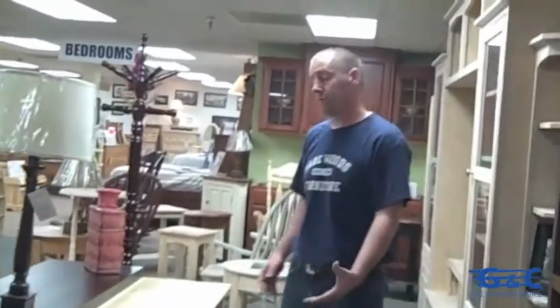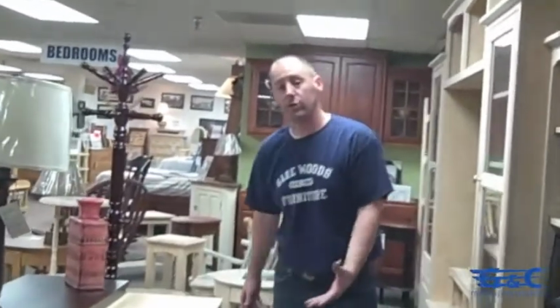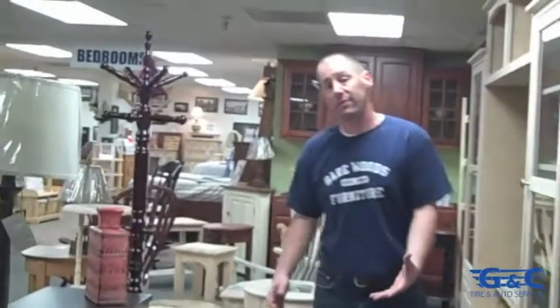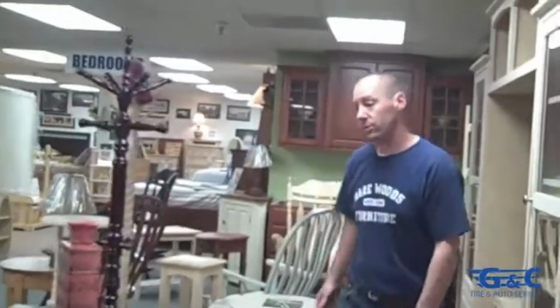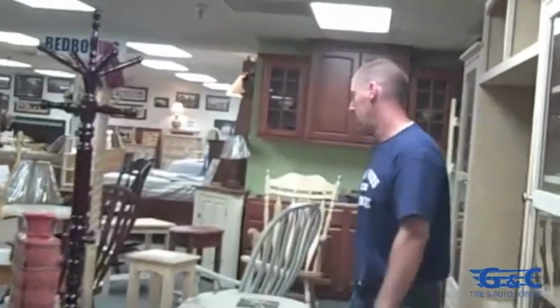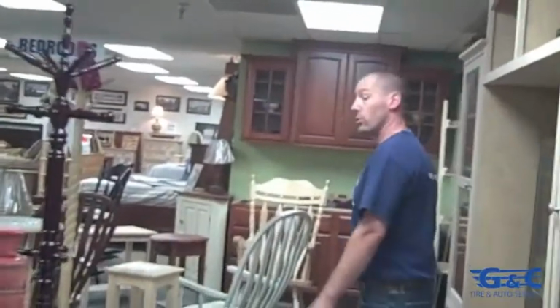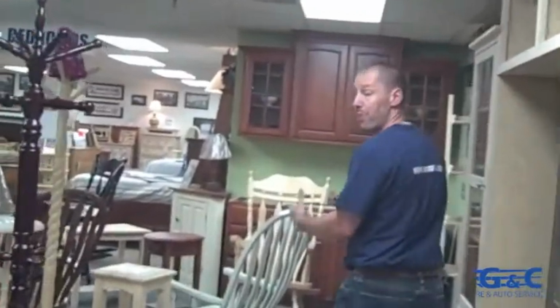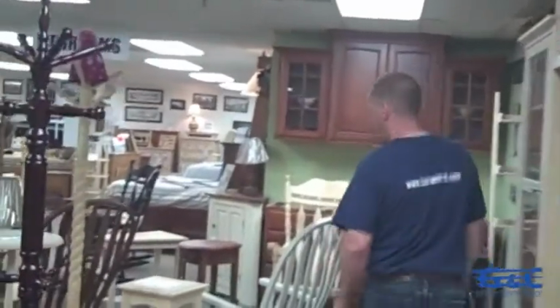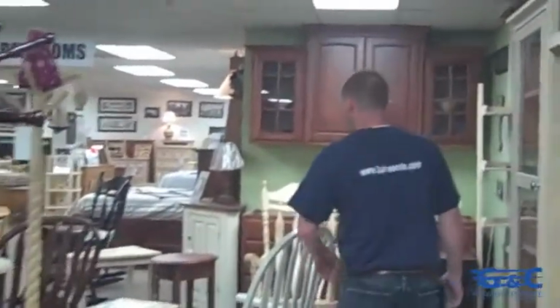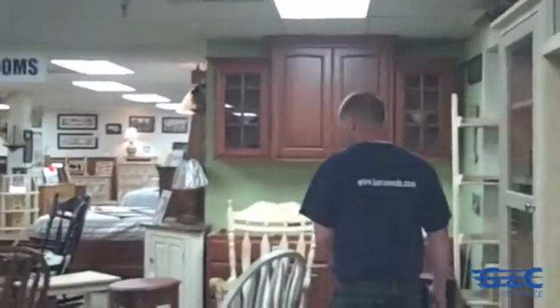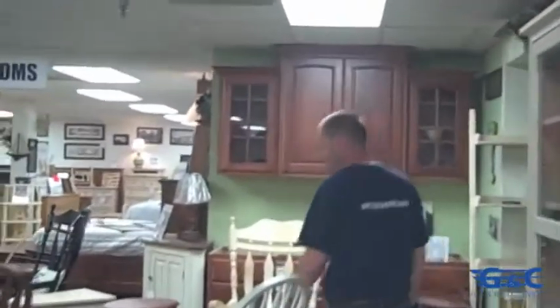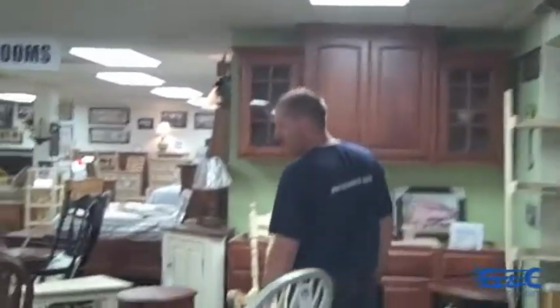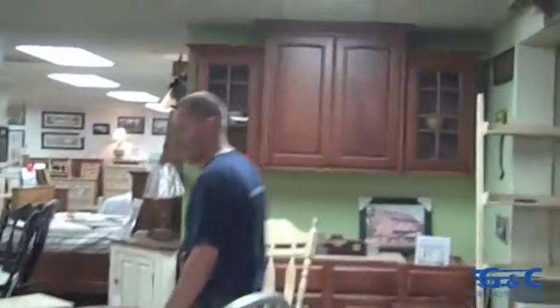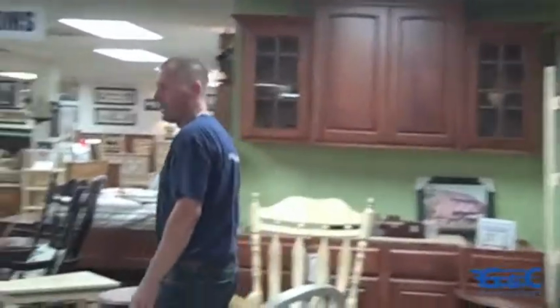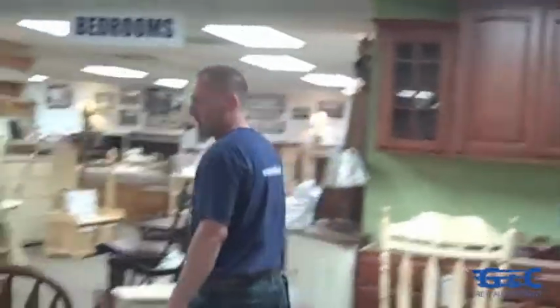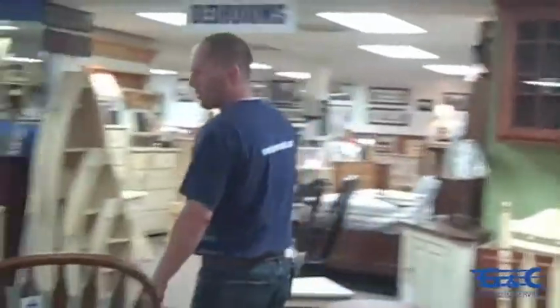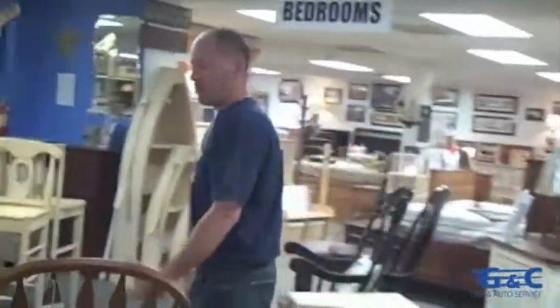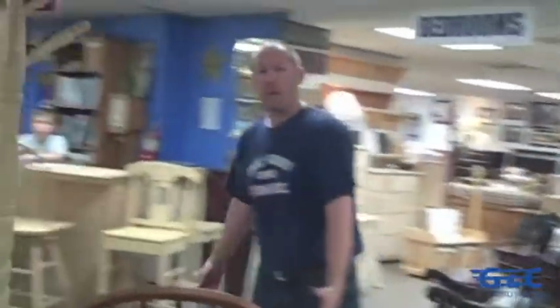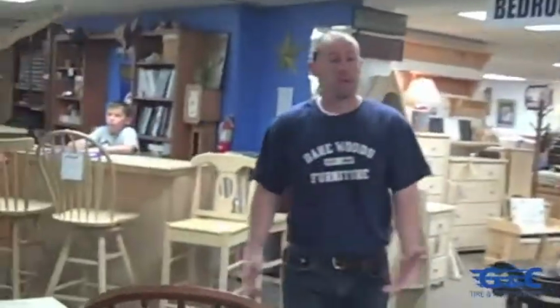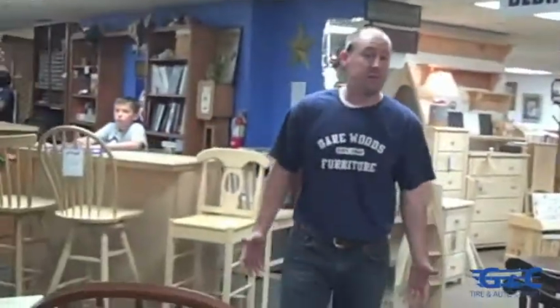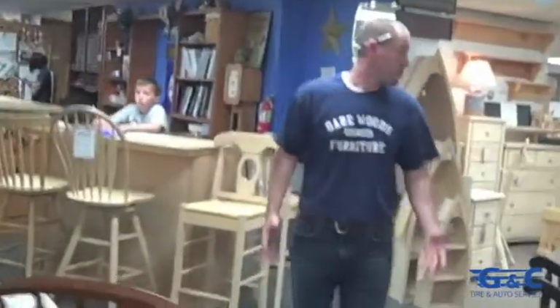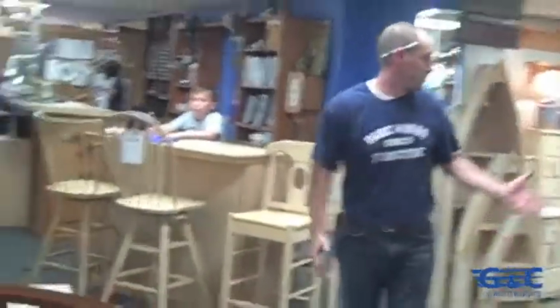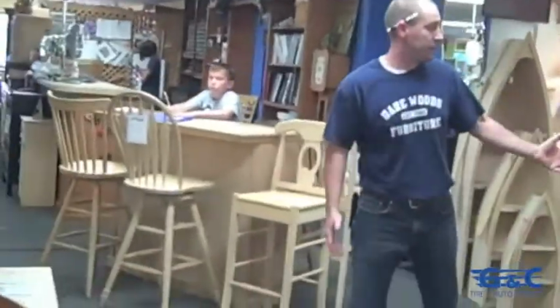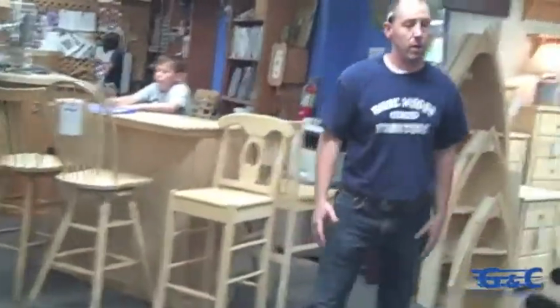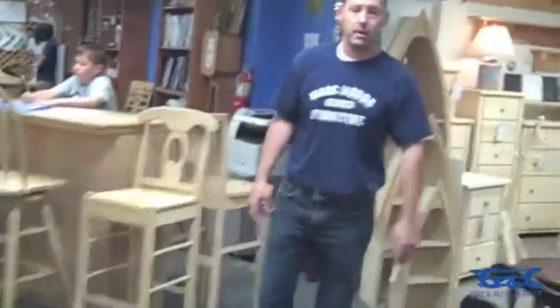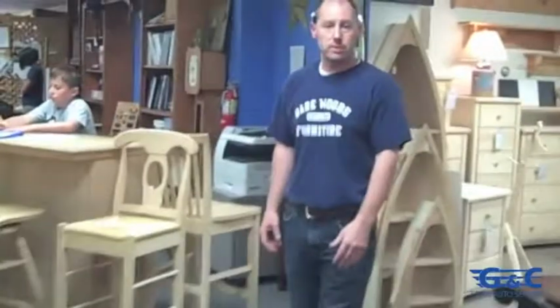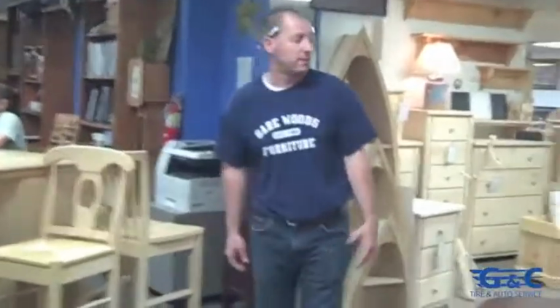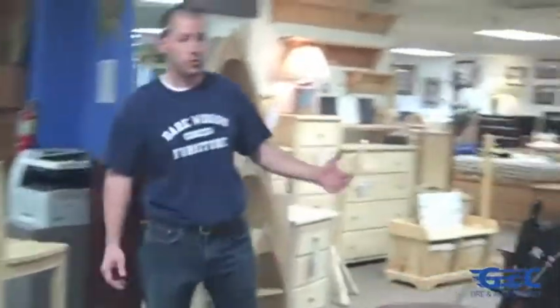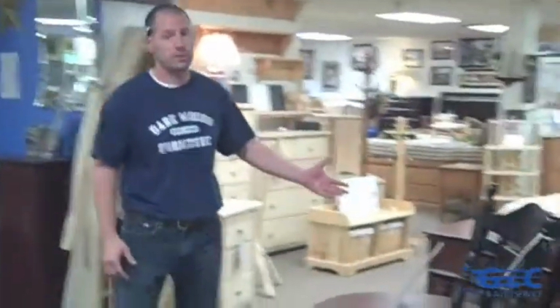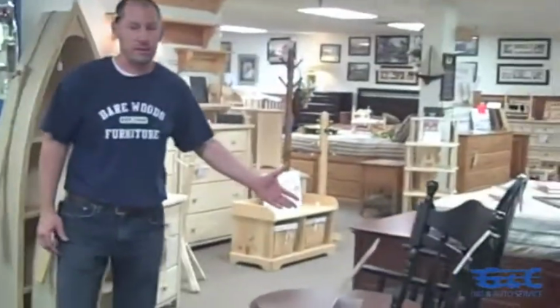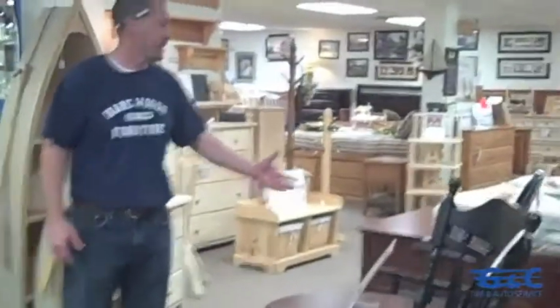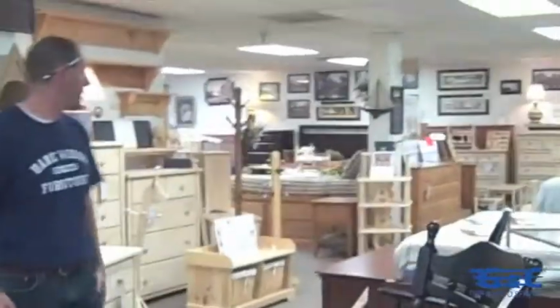The store's been here for 27 years. We do a lot of bedroom furniture. Our biggest, most popular line in bedroom is the chest beds with the drawers underneath. All solid wood, dovetail drawers, full extension glides.